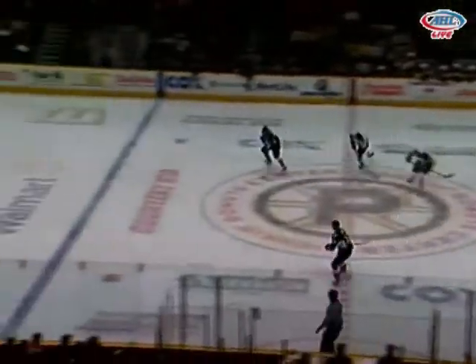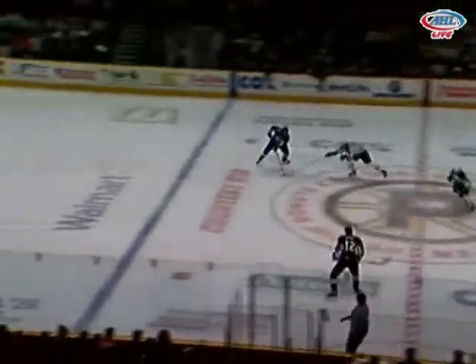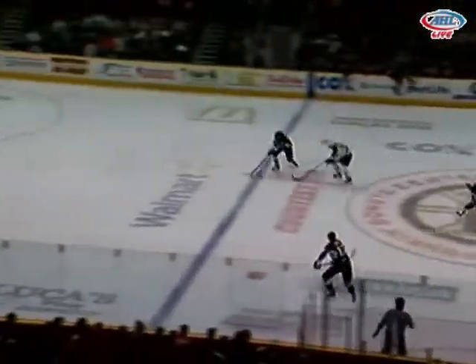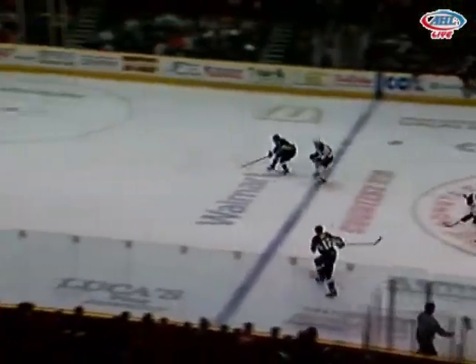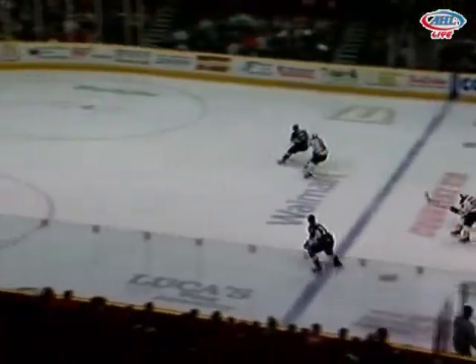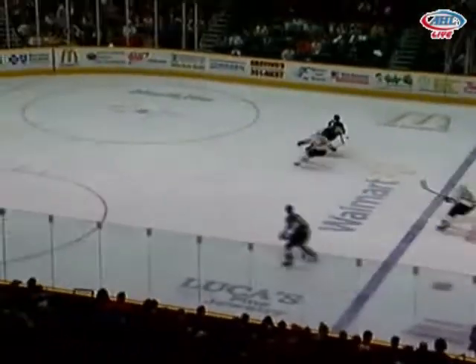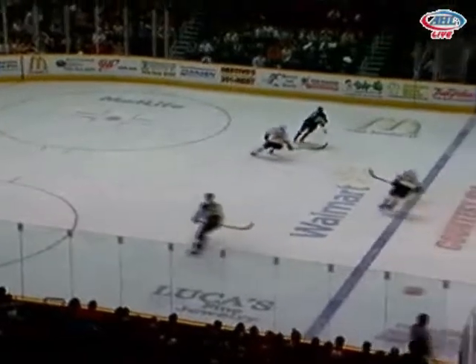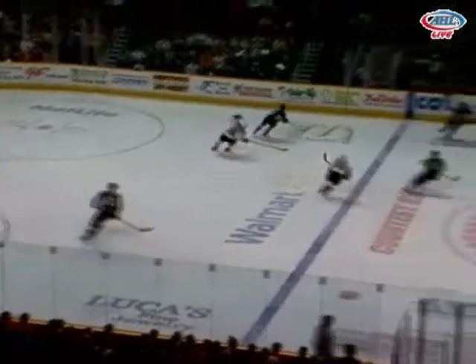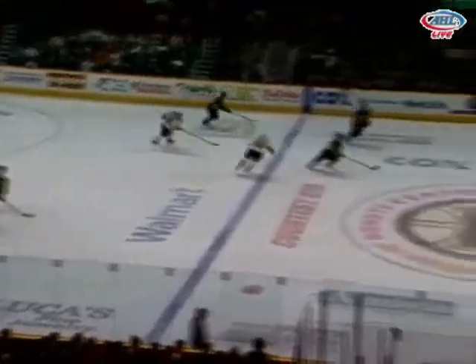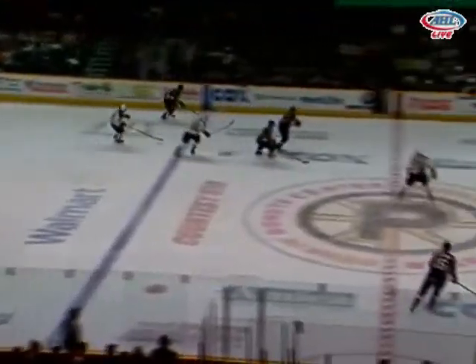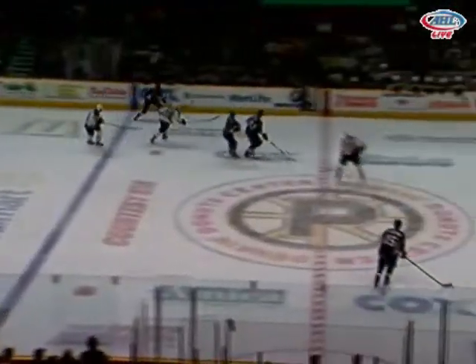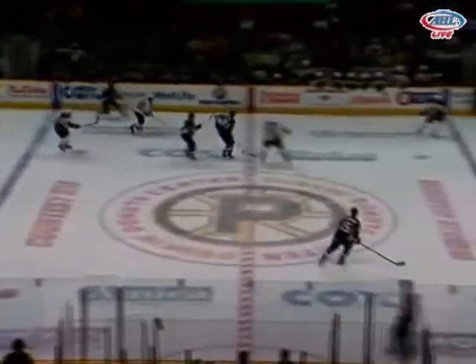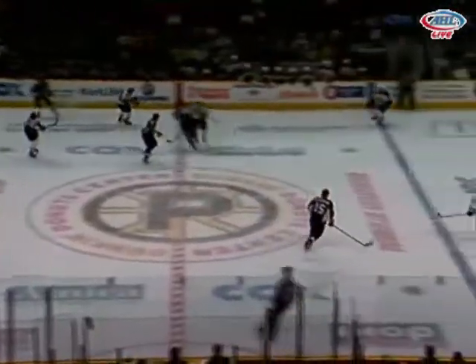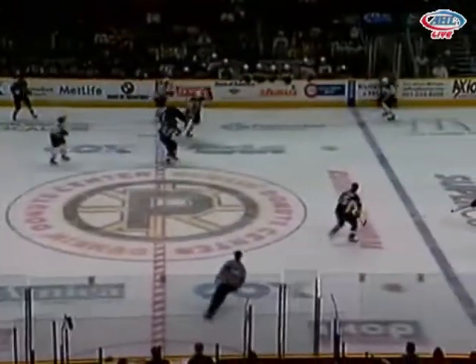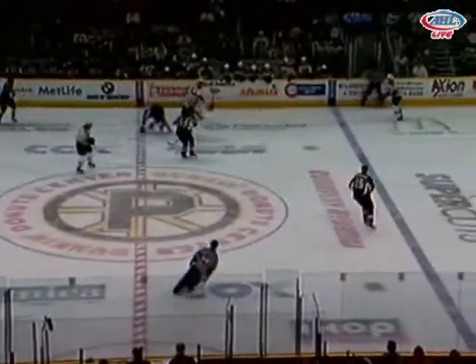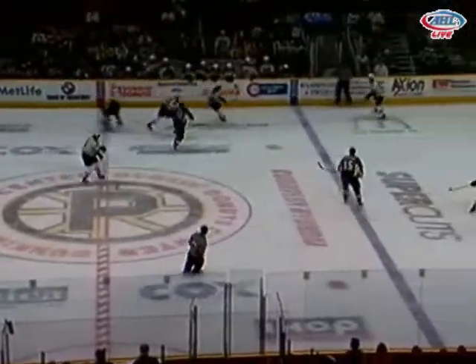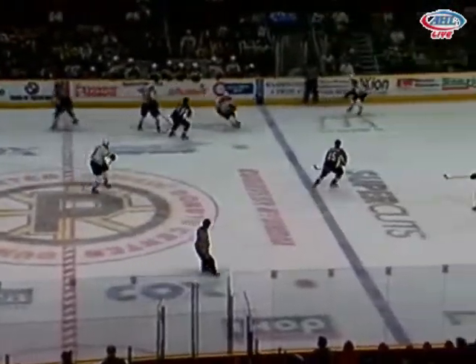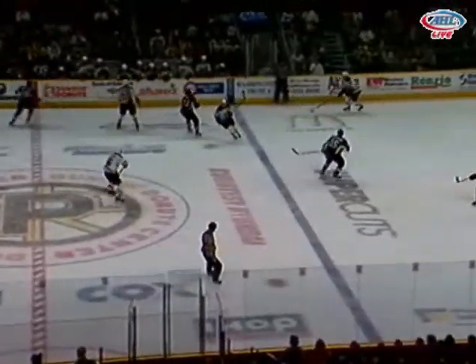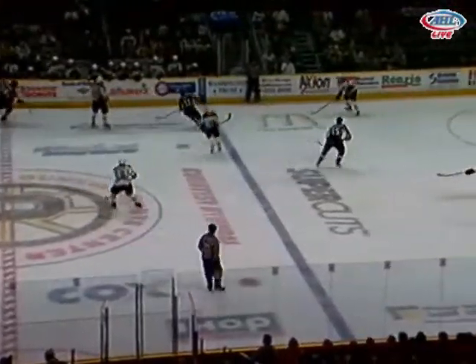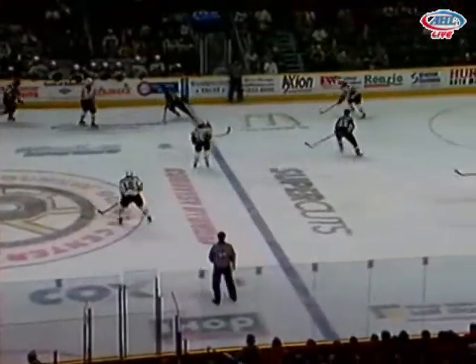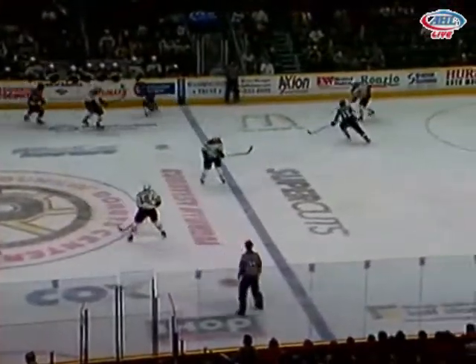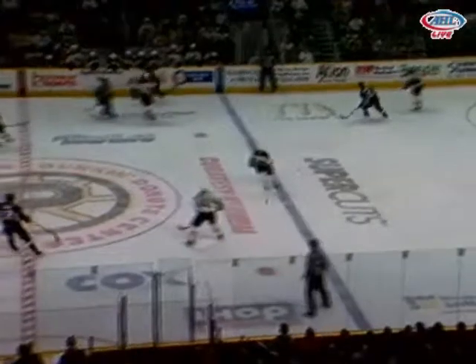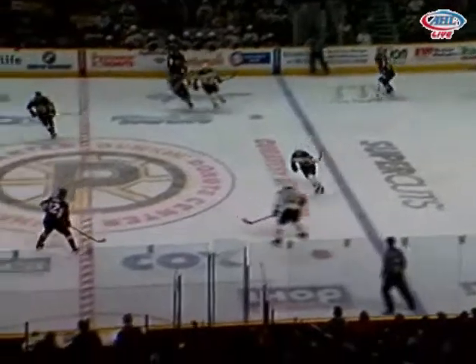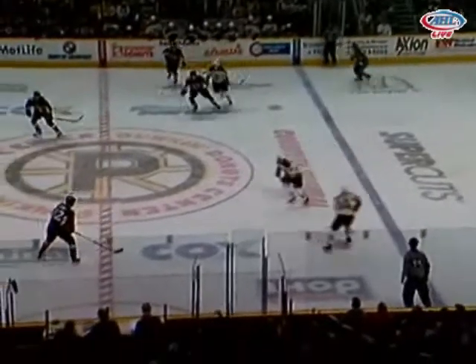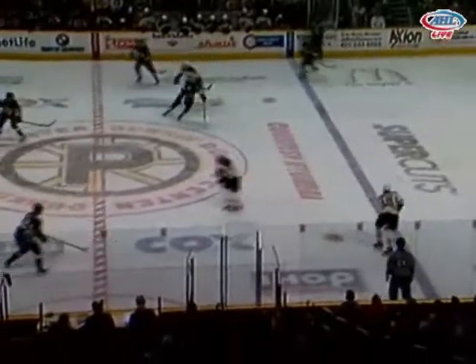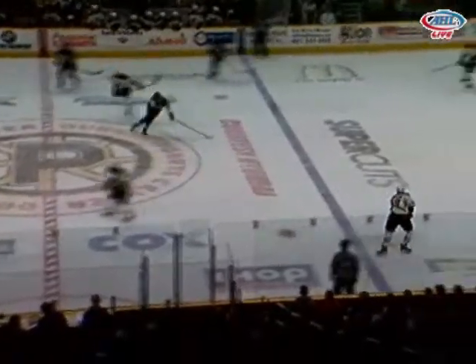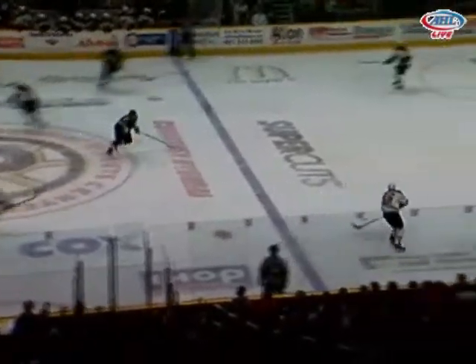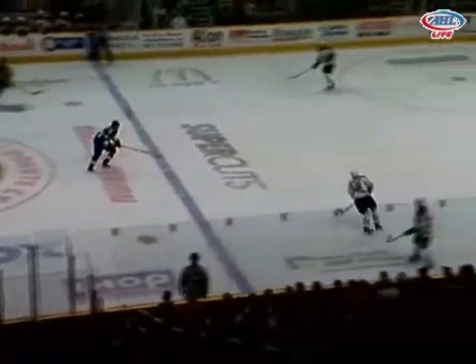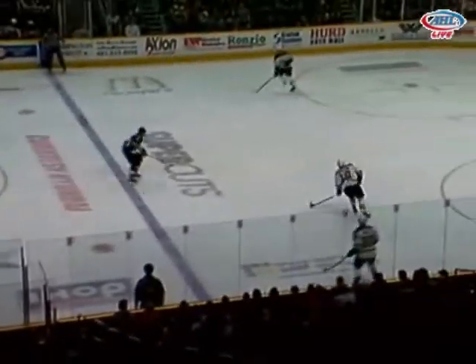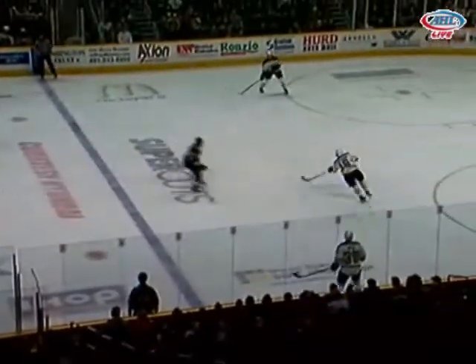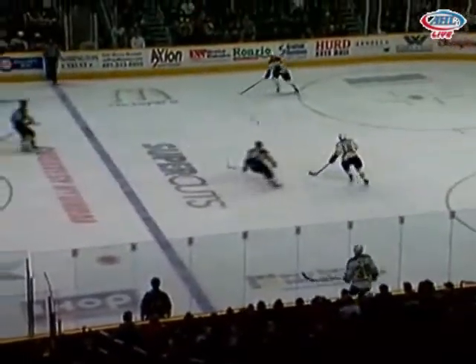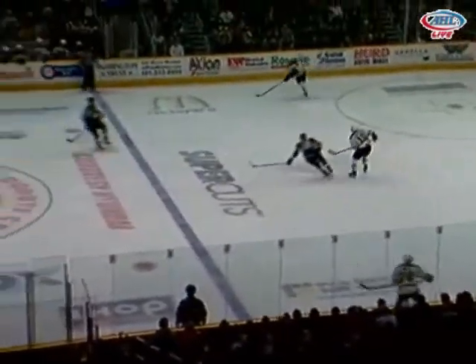Ned Luke coming after him, but the Penguins do get it back into Providence territory. They'll quickly skip it out and will have to break out with three men here.